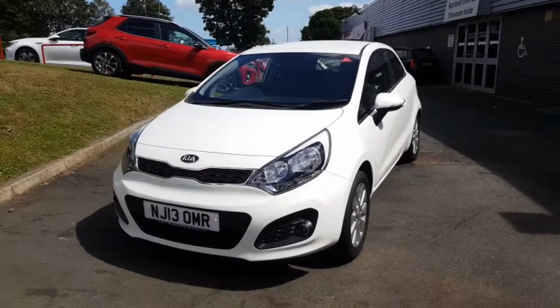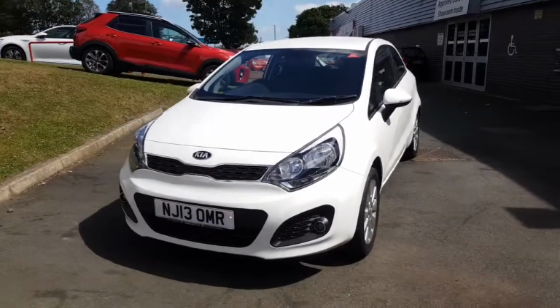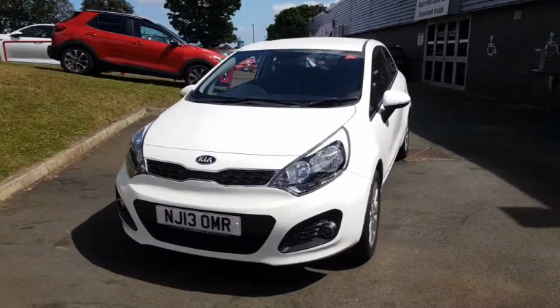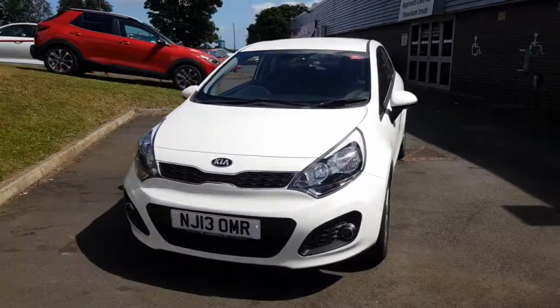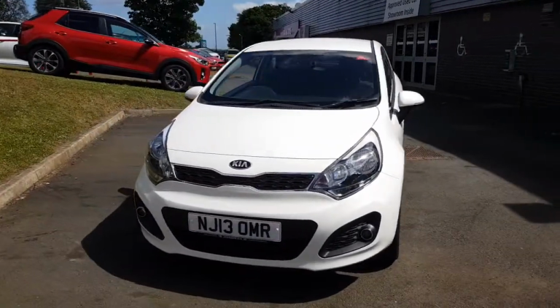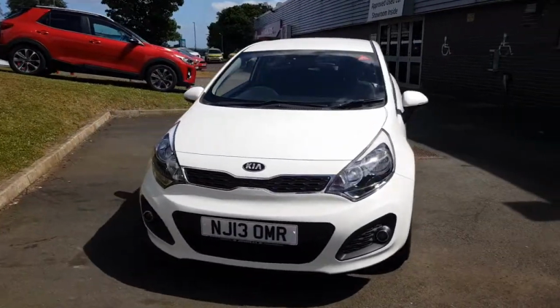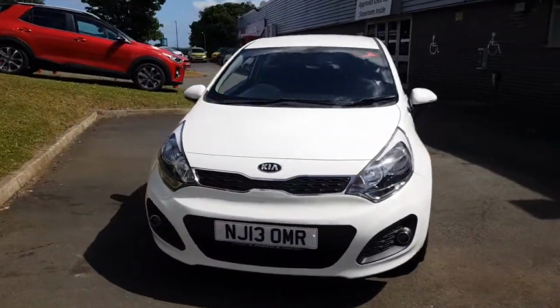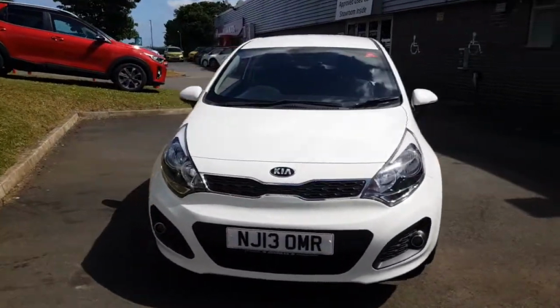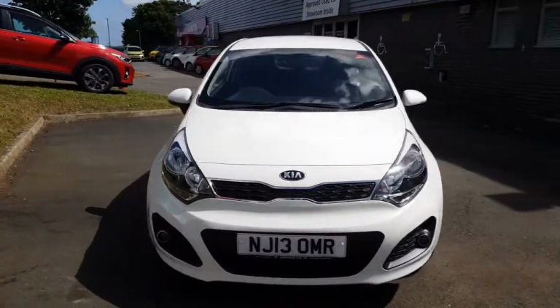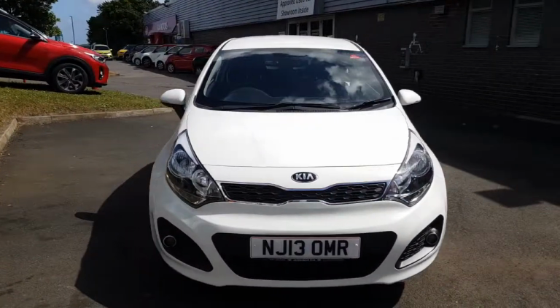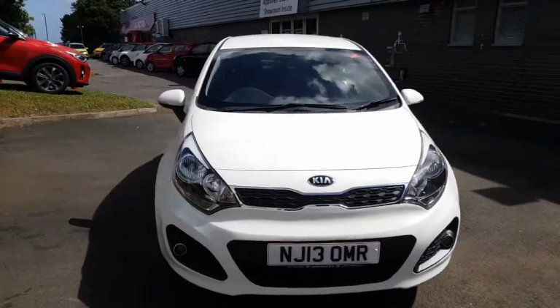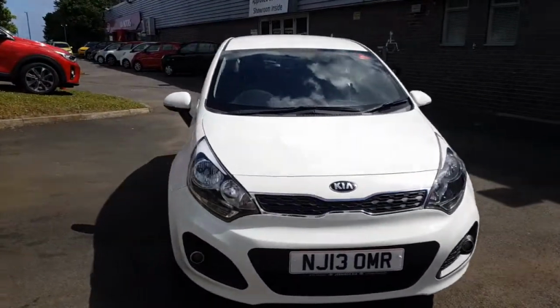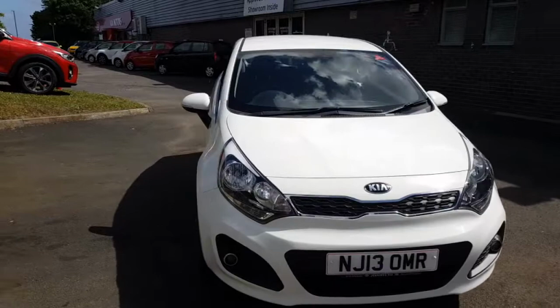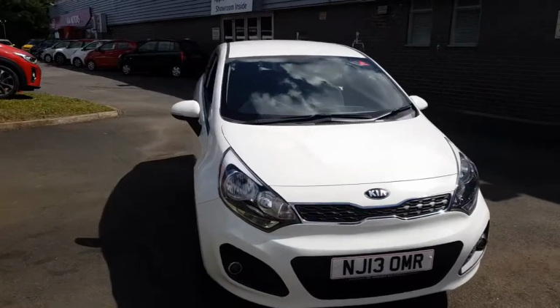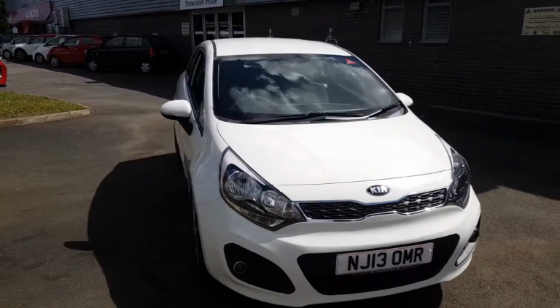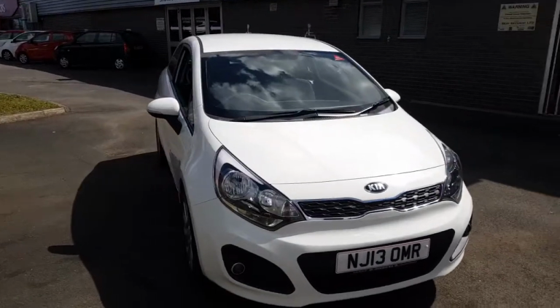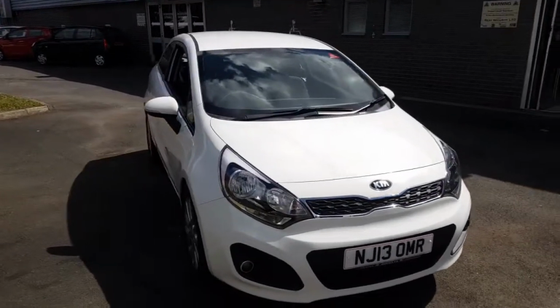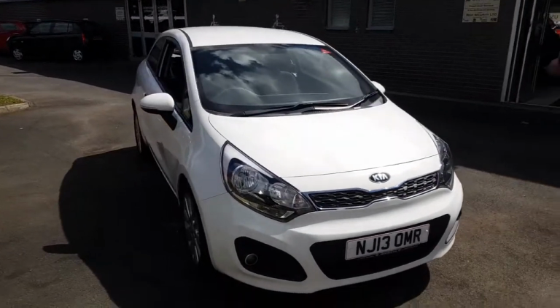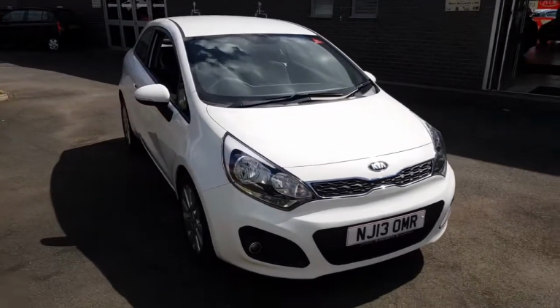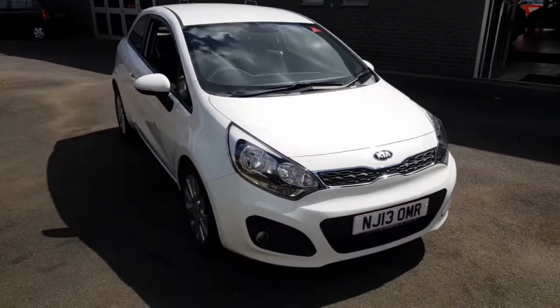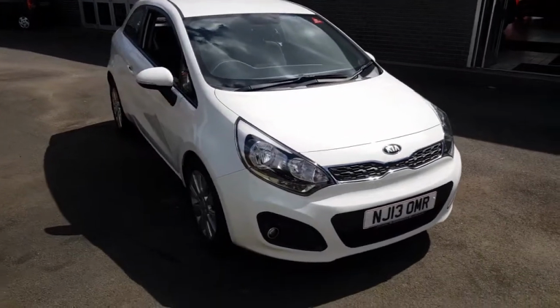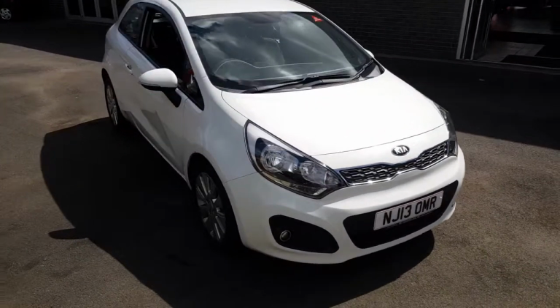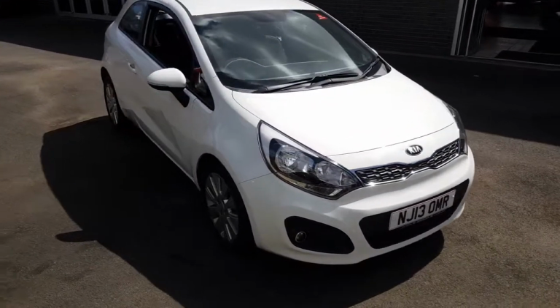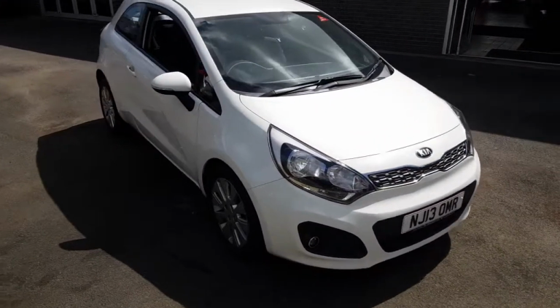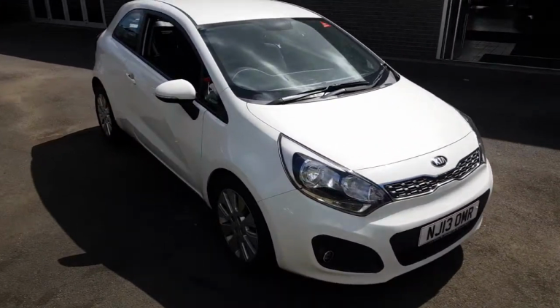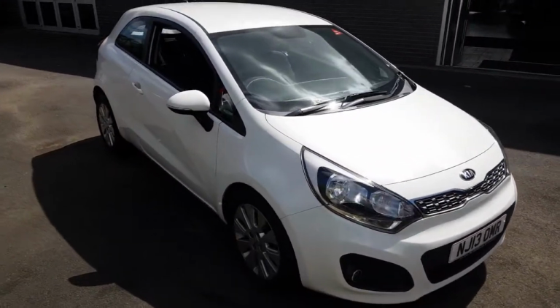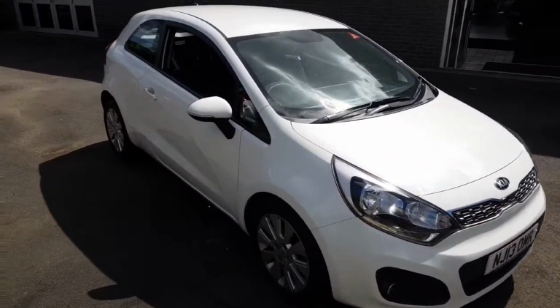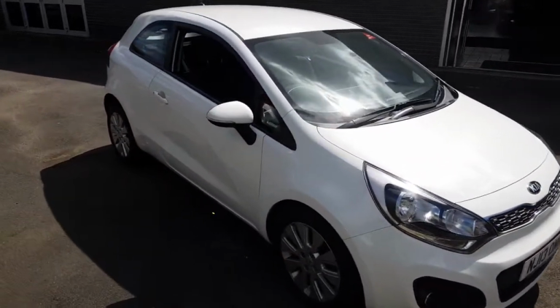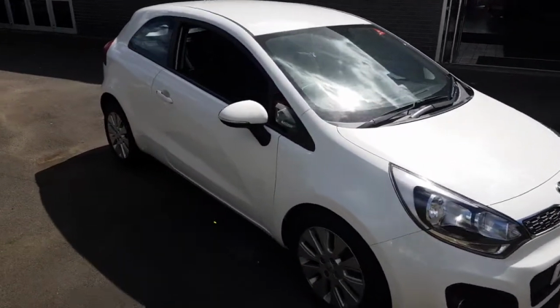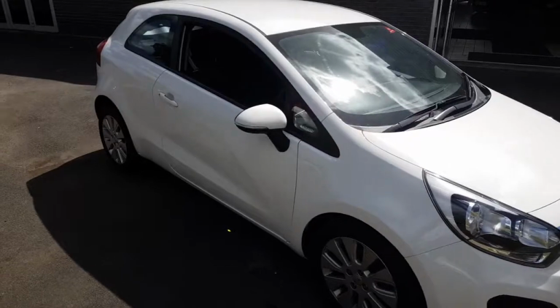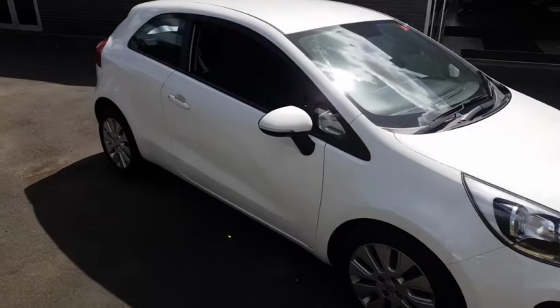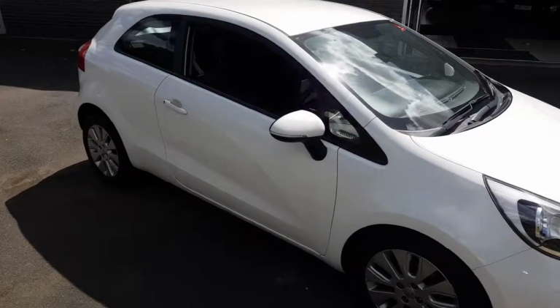Welcome to Jennings Motor Group. Today we're going to take a look at a Kia Rio 1.2 petrol. It's a manual vehicle, three door, finished in a stunning white.